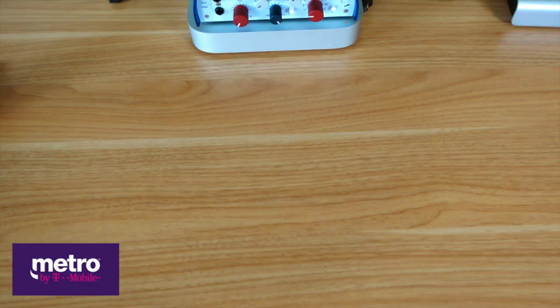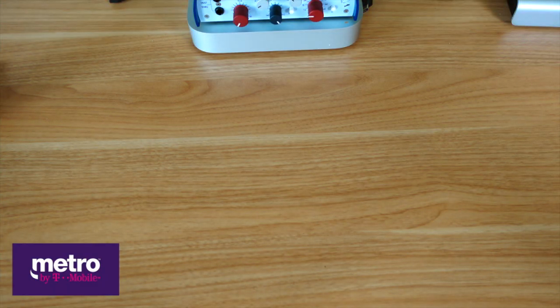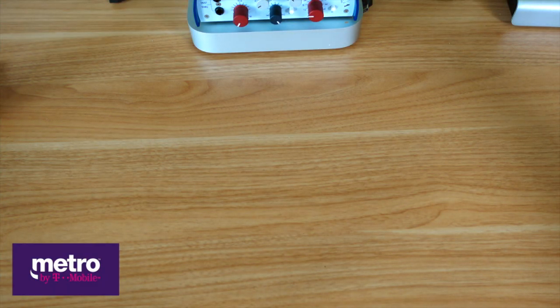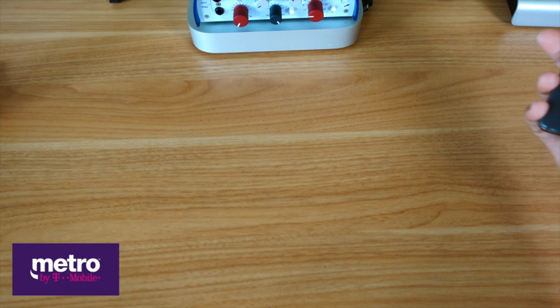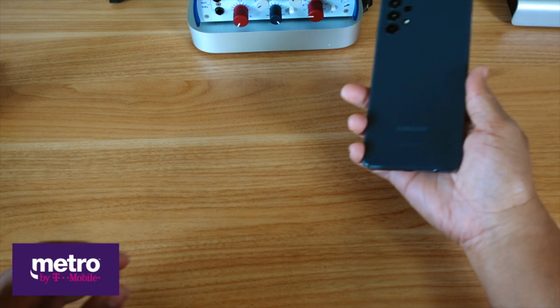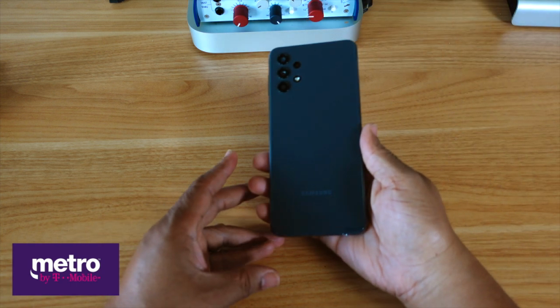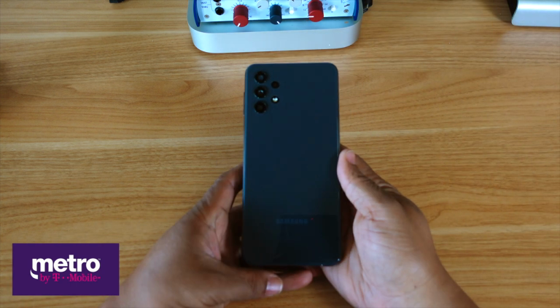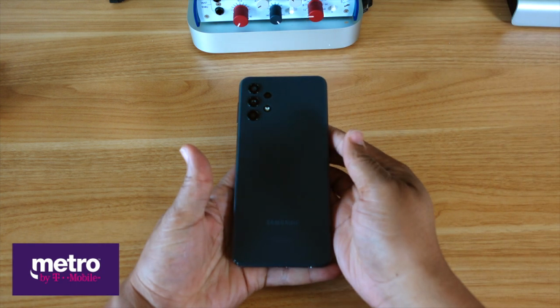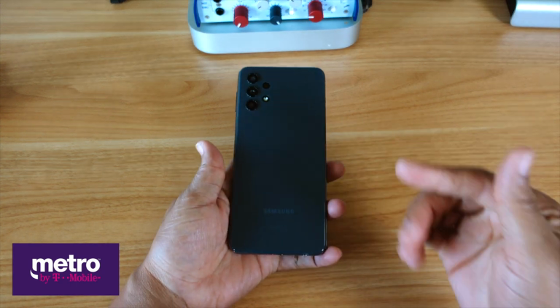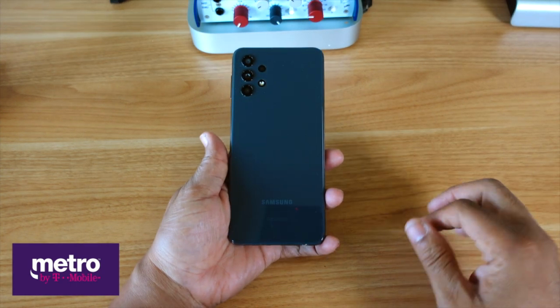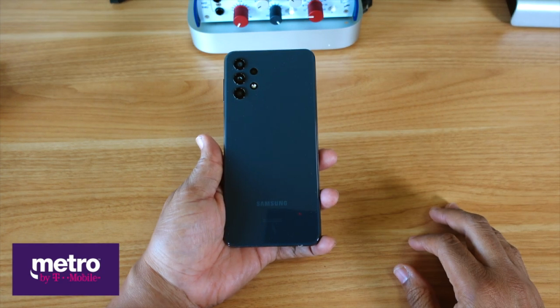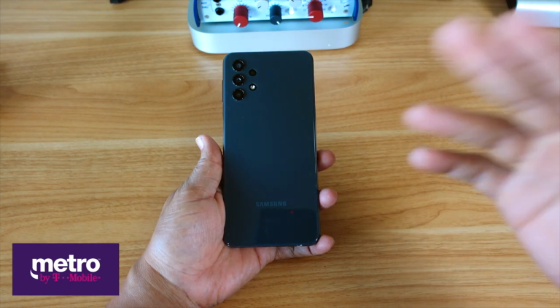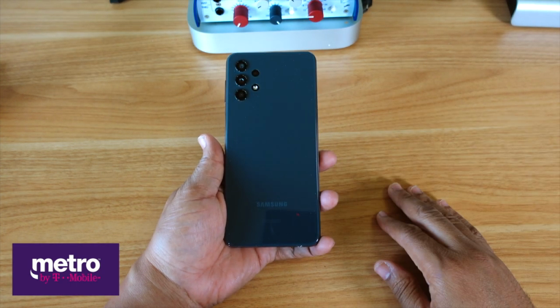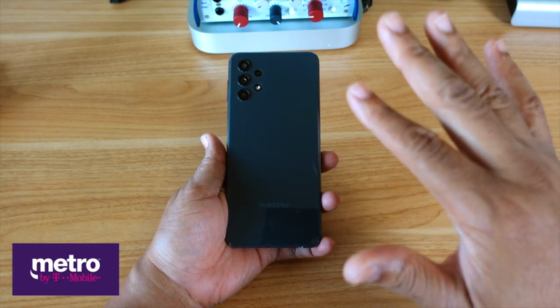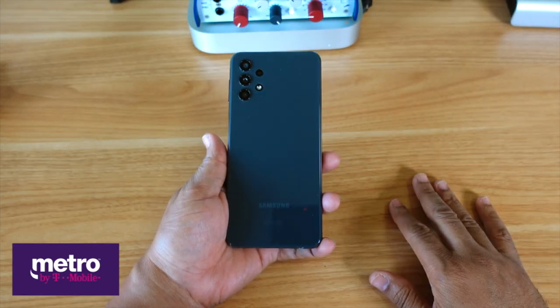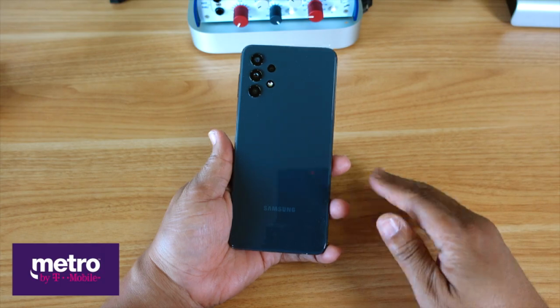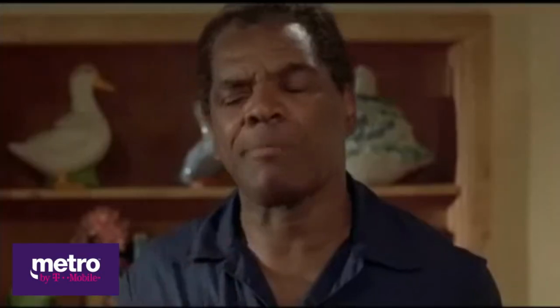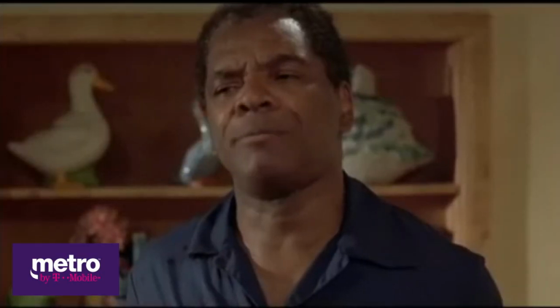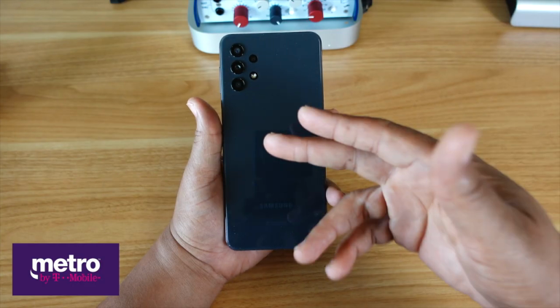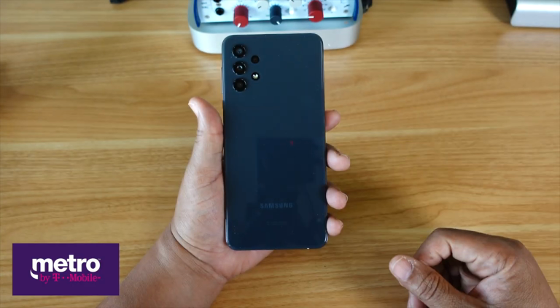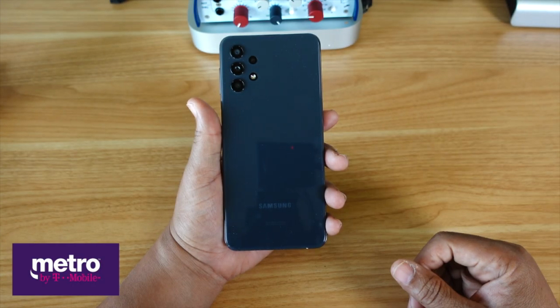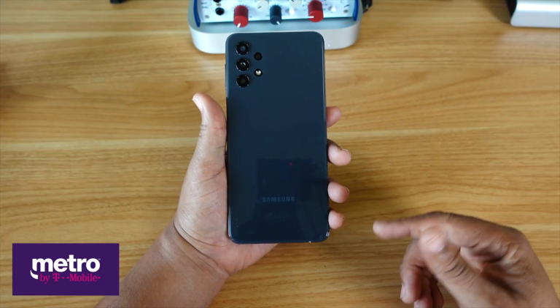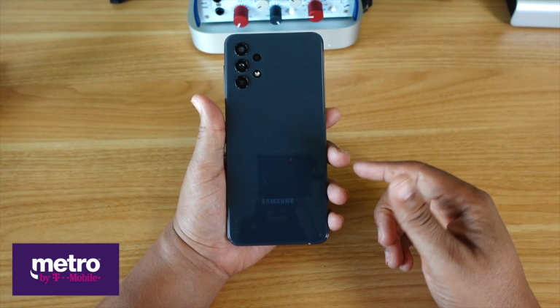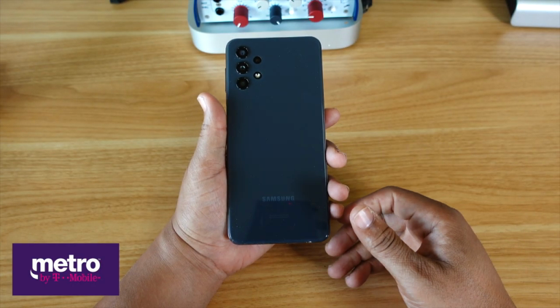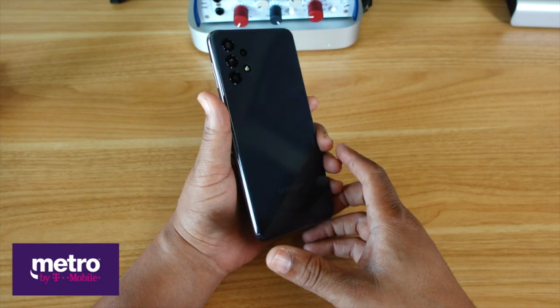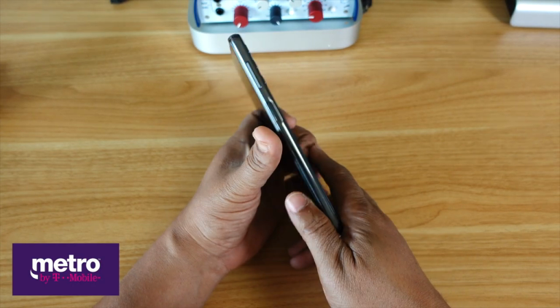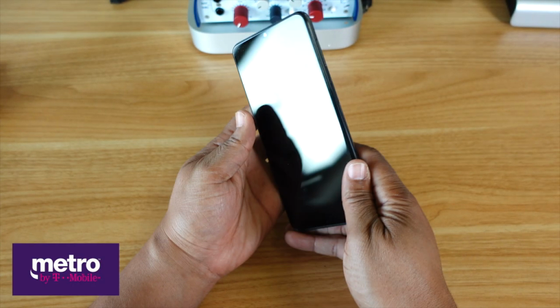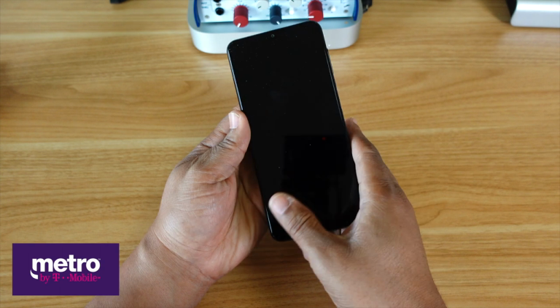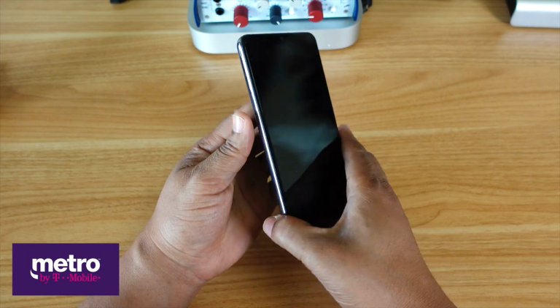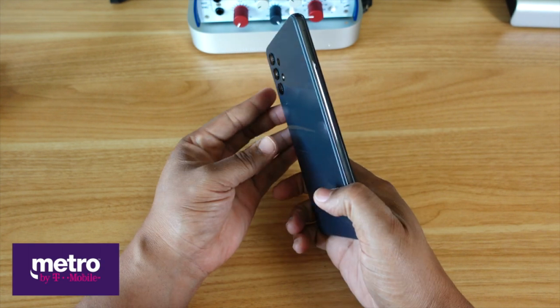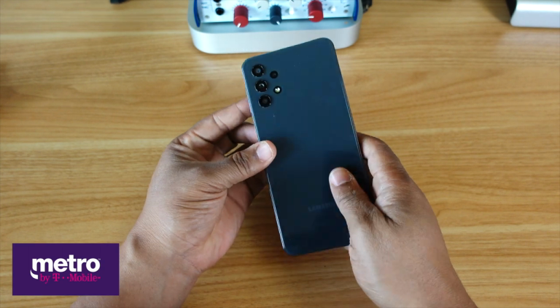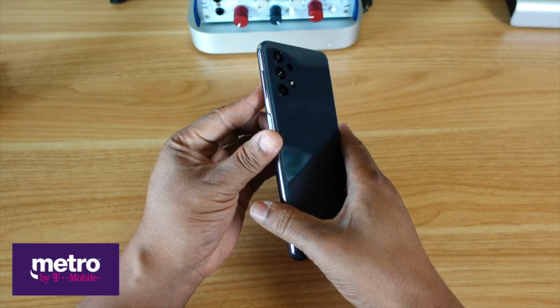And last but not least, the star of the show — the Samsung Galaxy A32 5G. The color is charcoal gray. Yes sir.